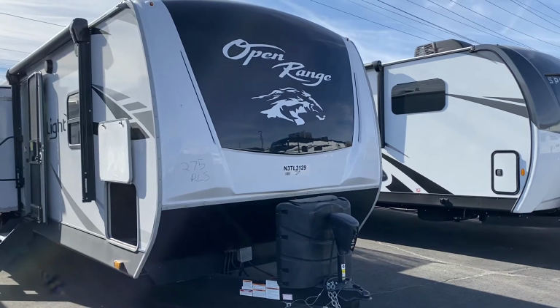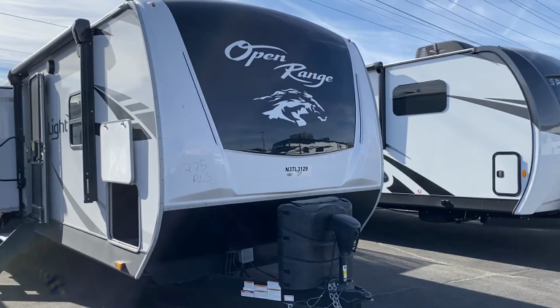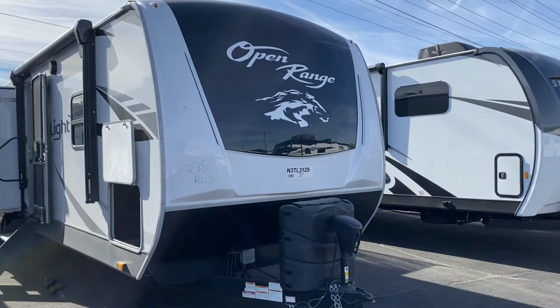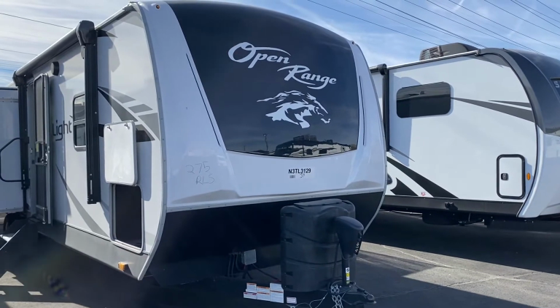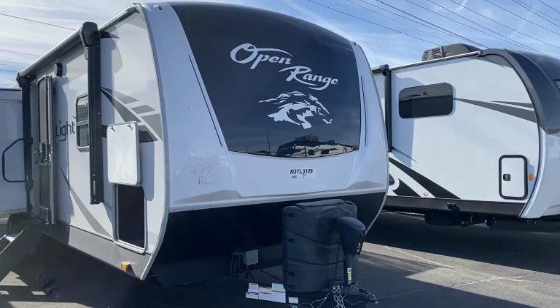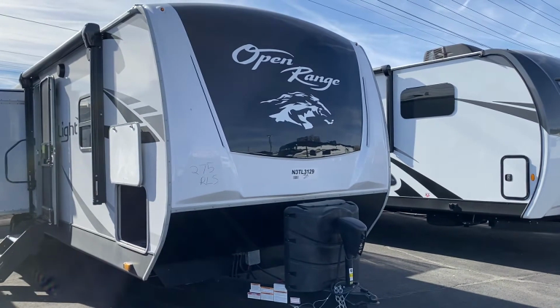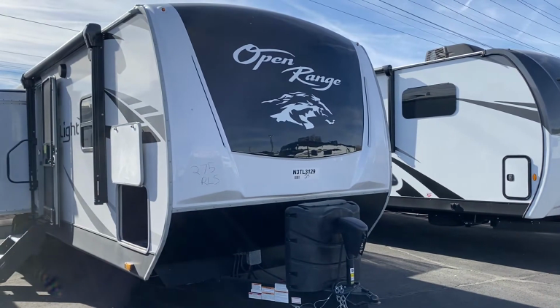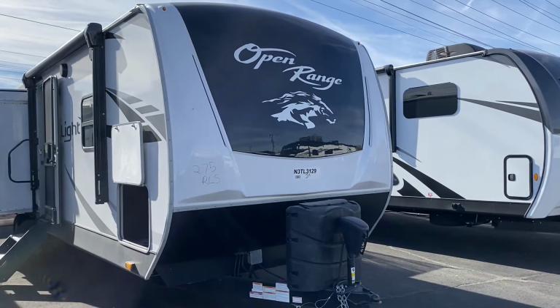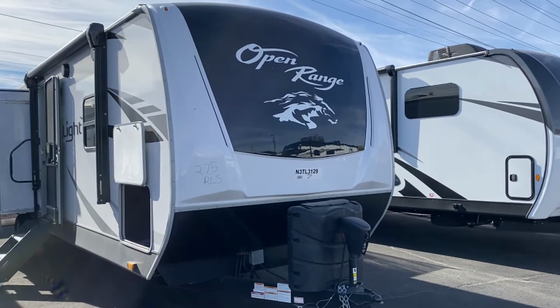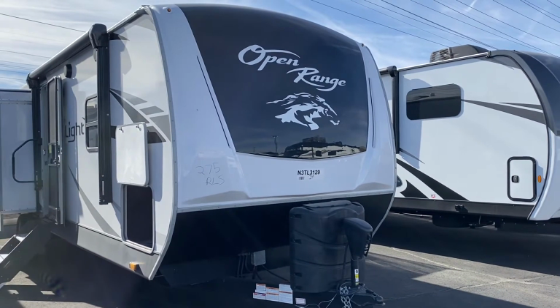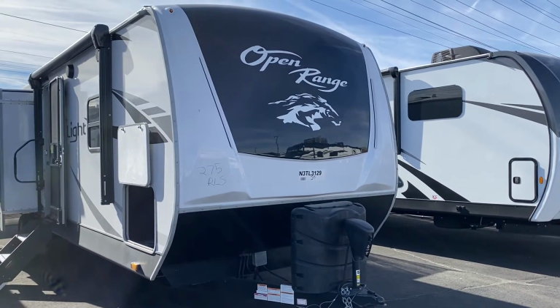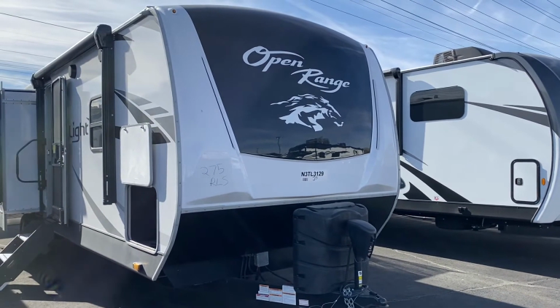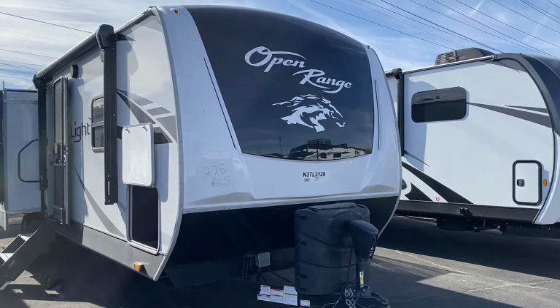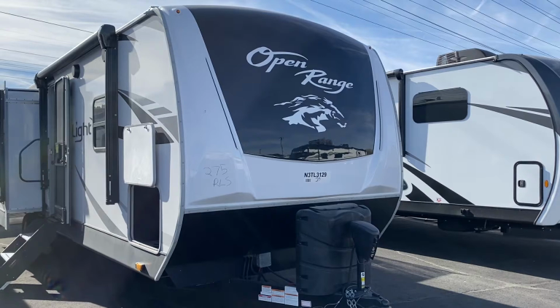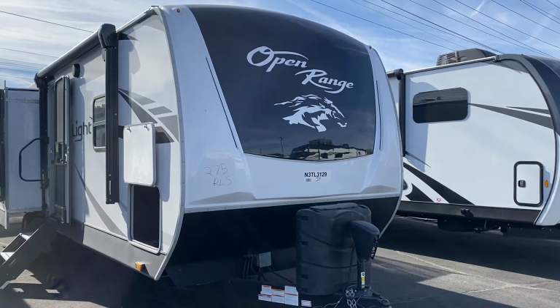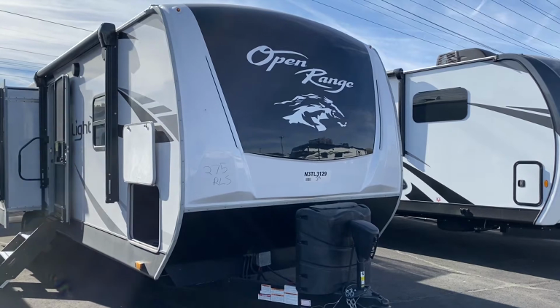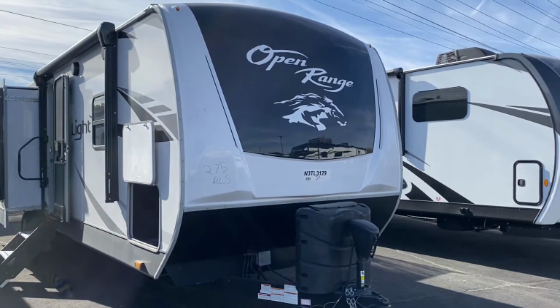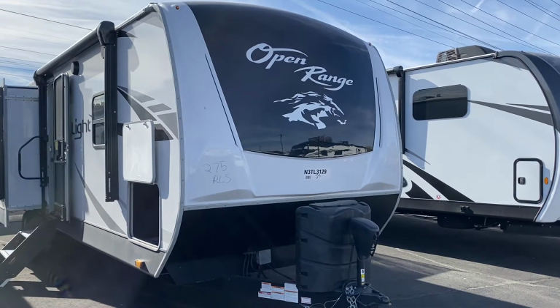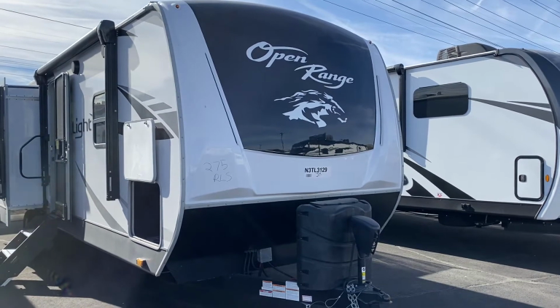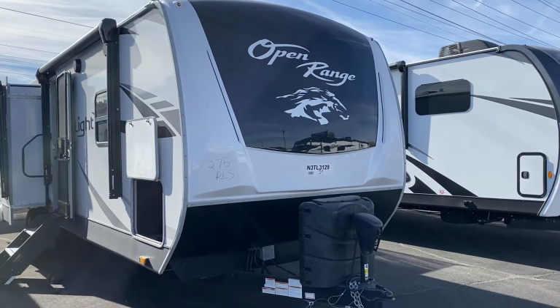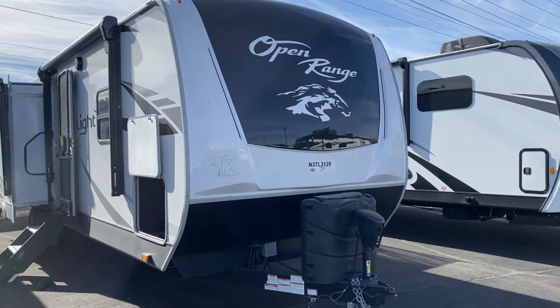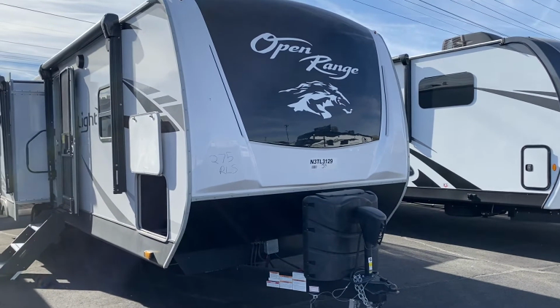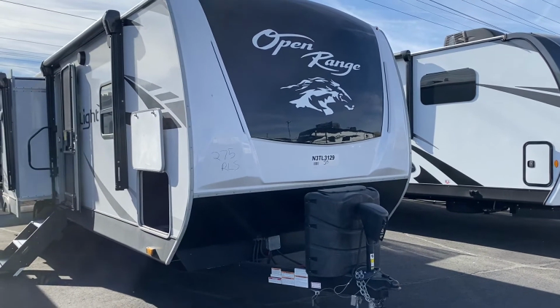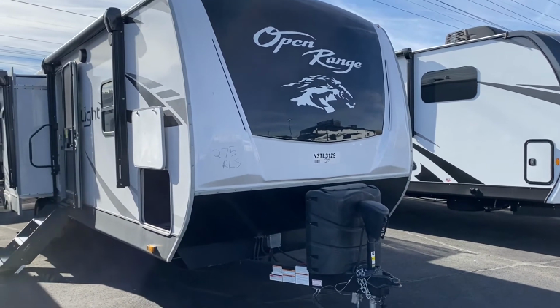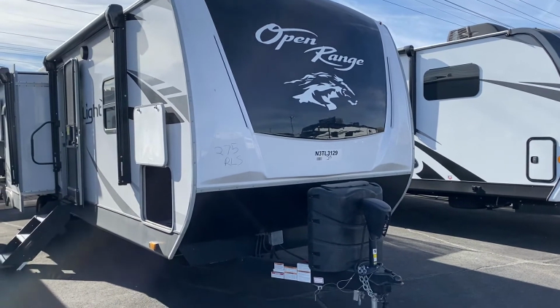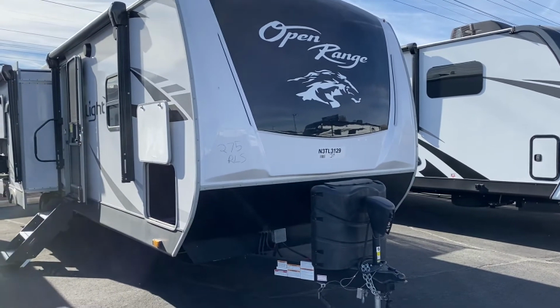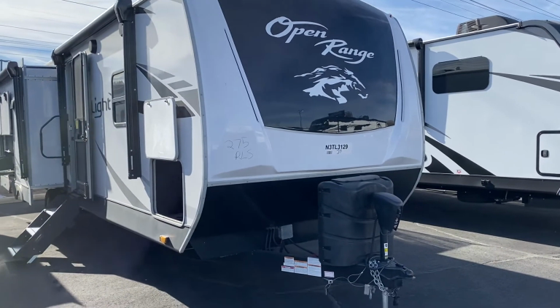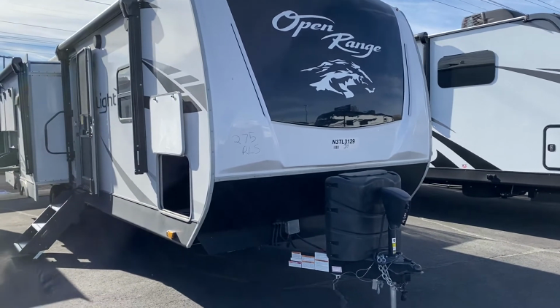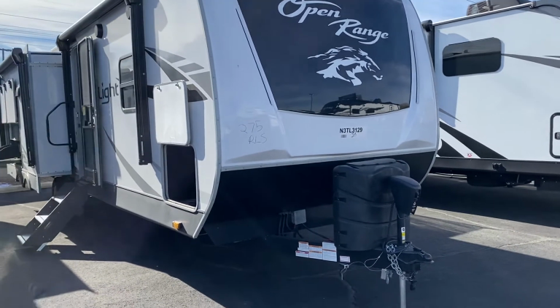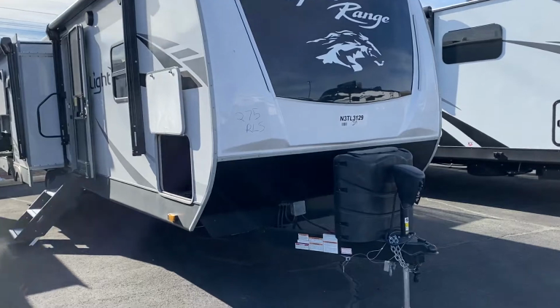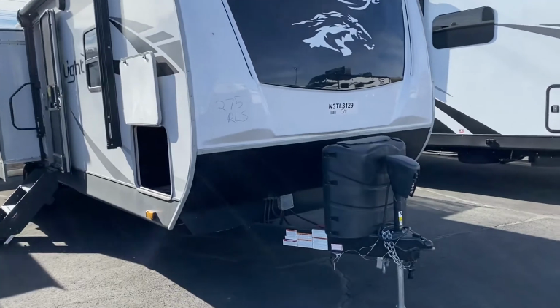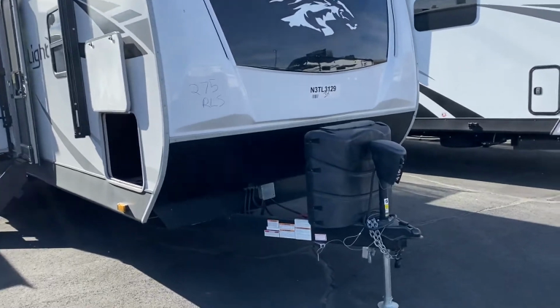Hey guys, it's Jody from Blue Dog RV. This is the Open Range 275 RLS that I emailed you about. I'm gonna do a quick video walk around of it.